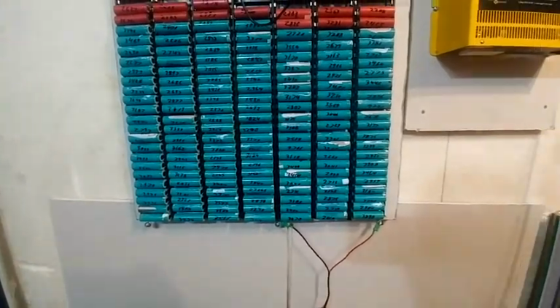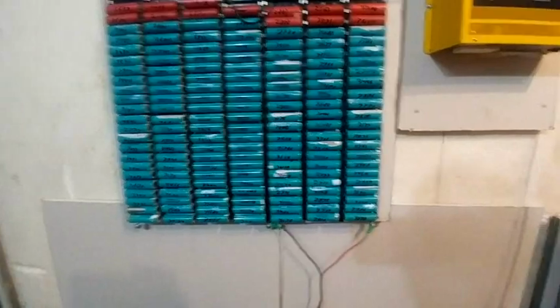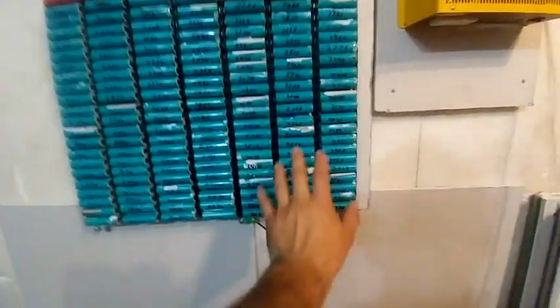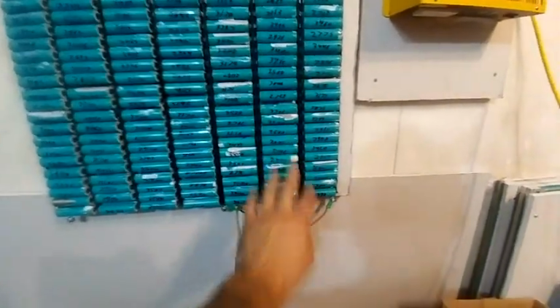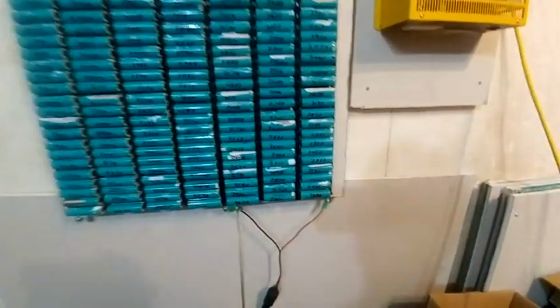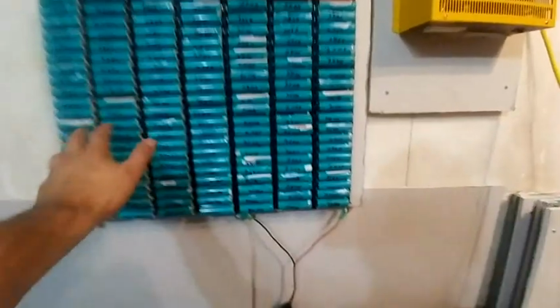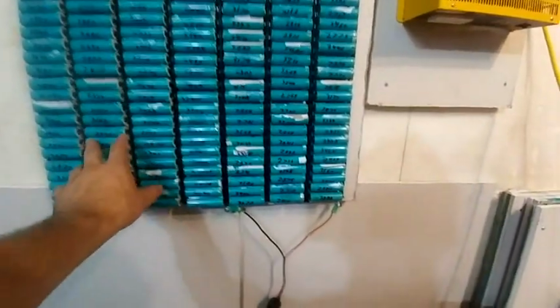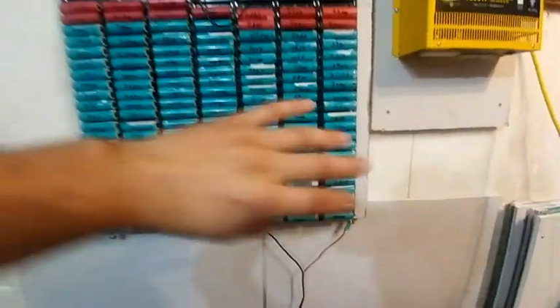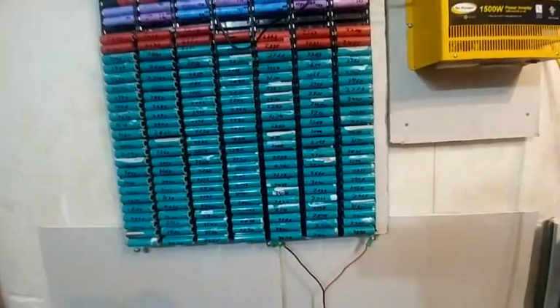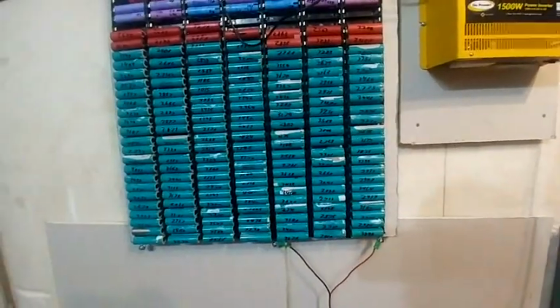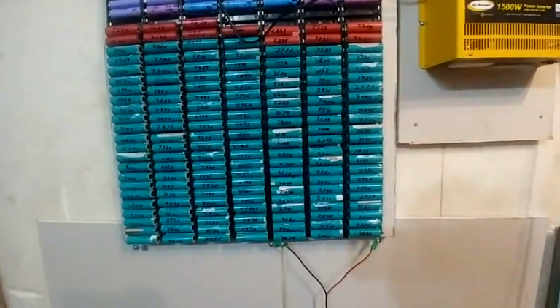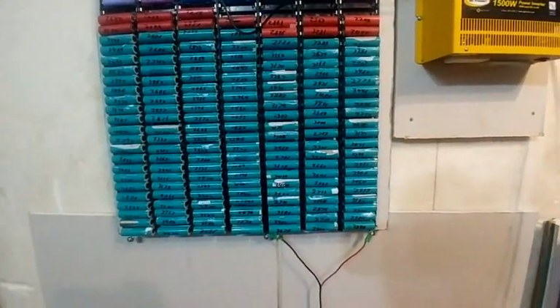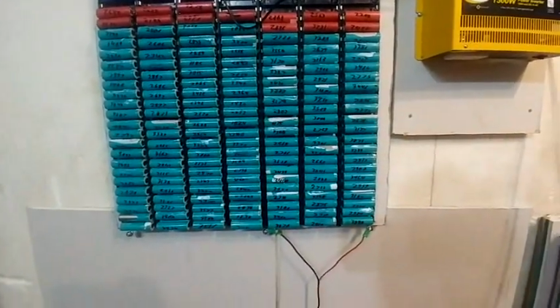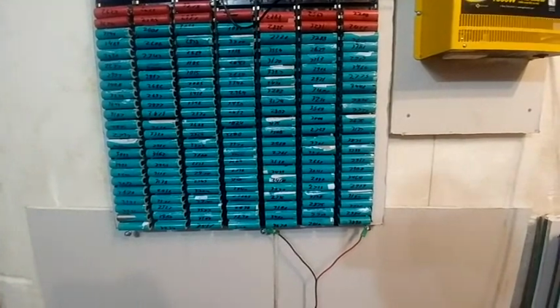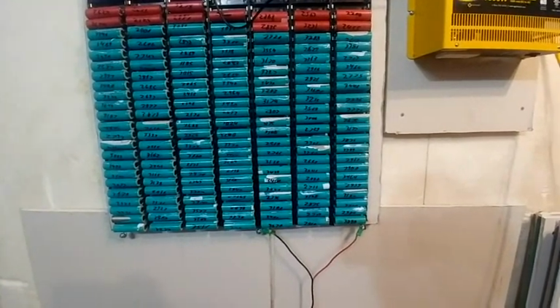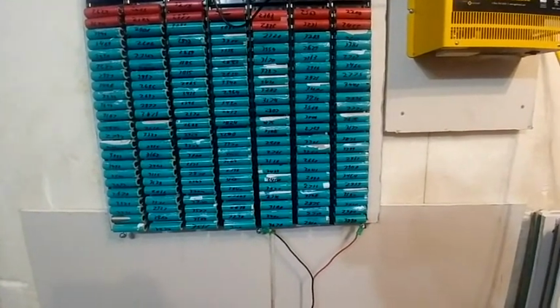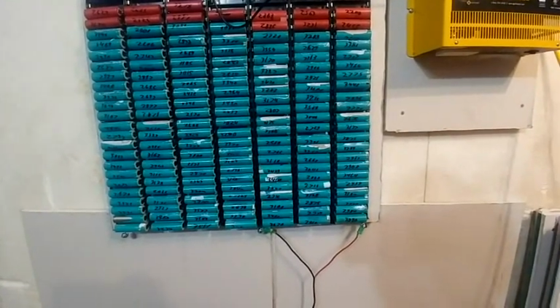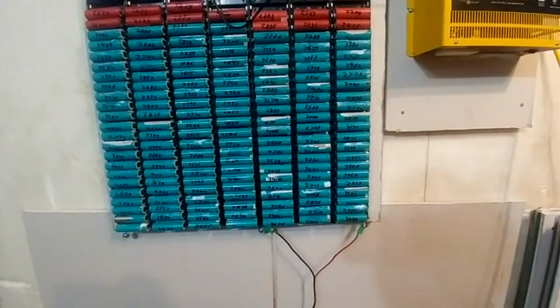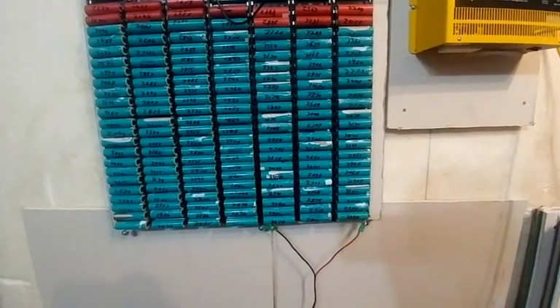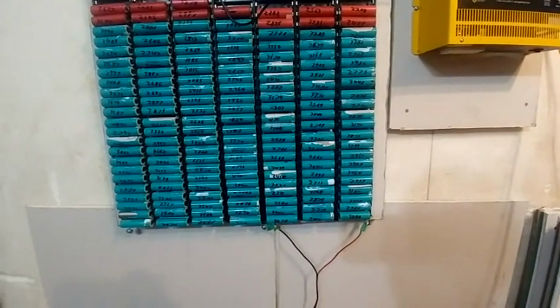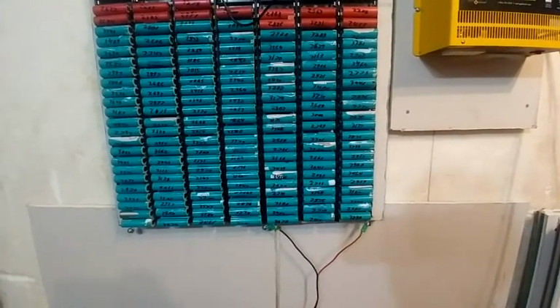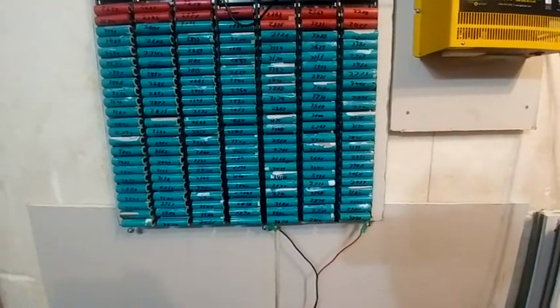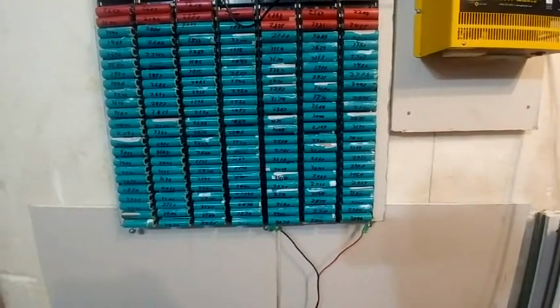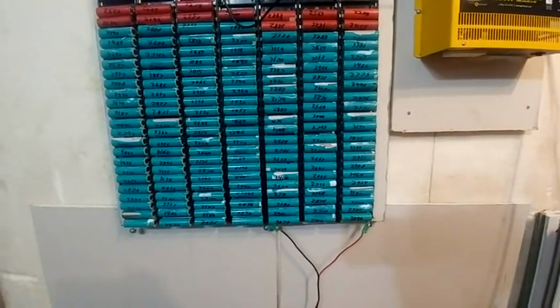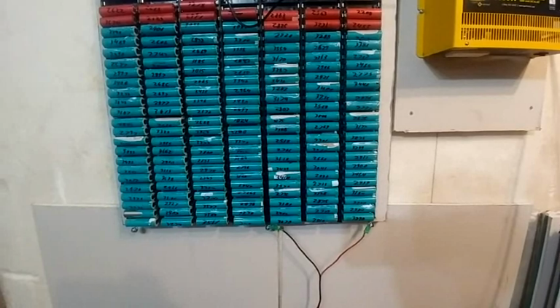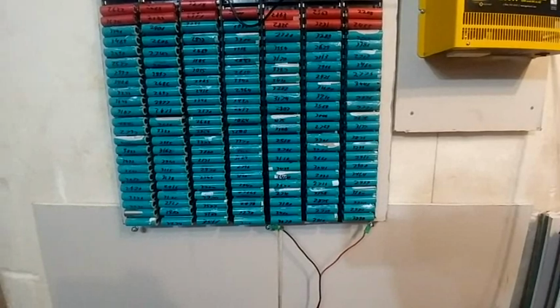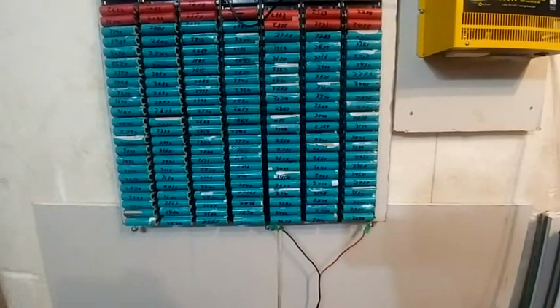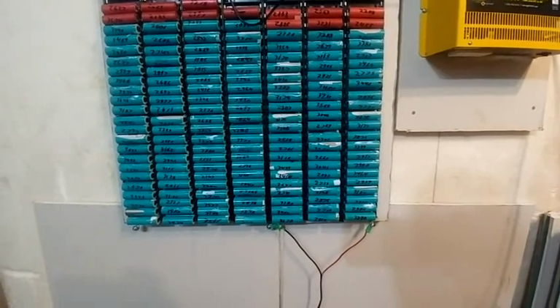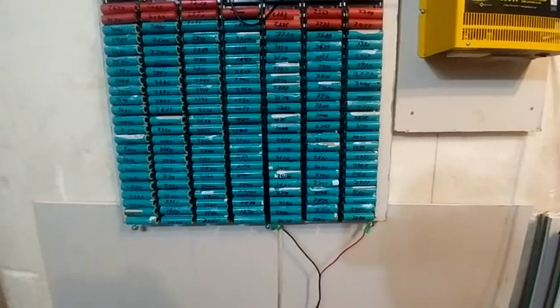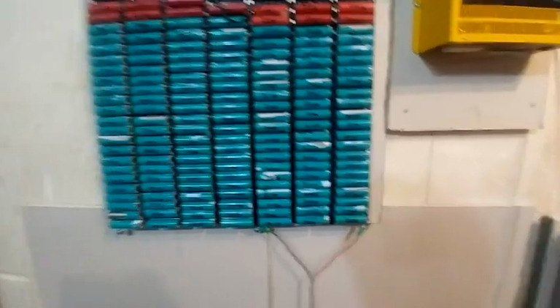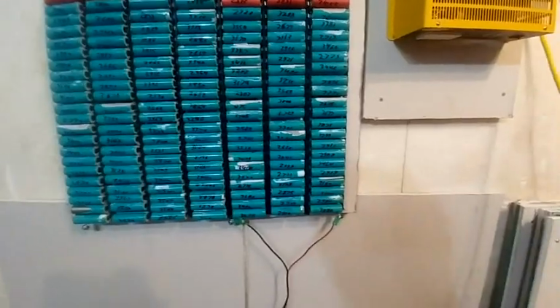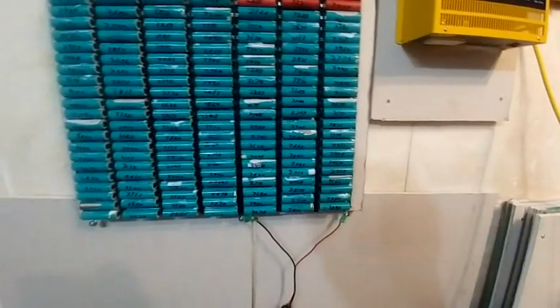If you're using just 3S or 4S really heavily, it'll really mess up the BMS. You just can't always do all three at once.